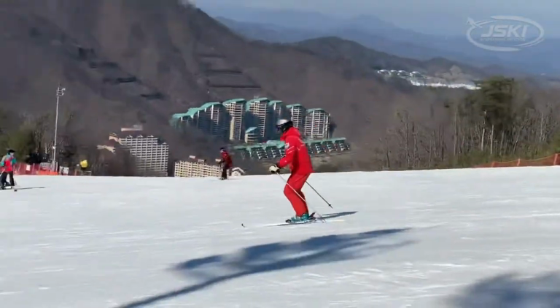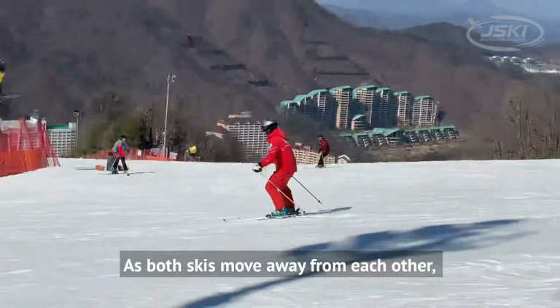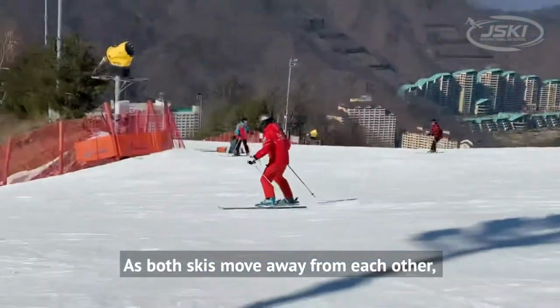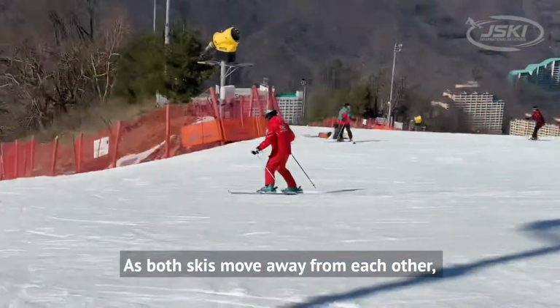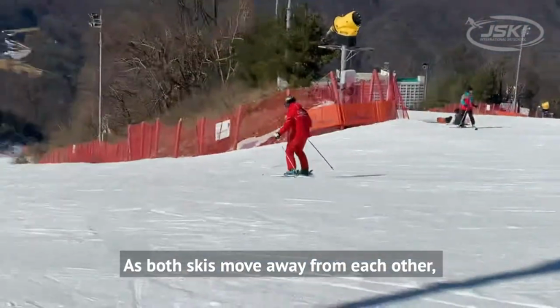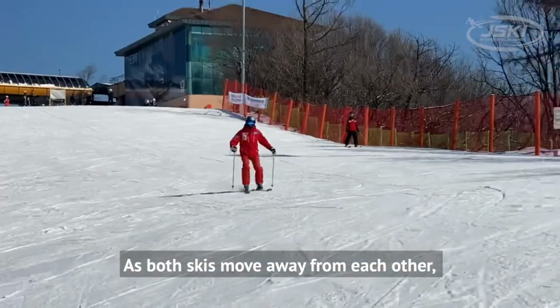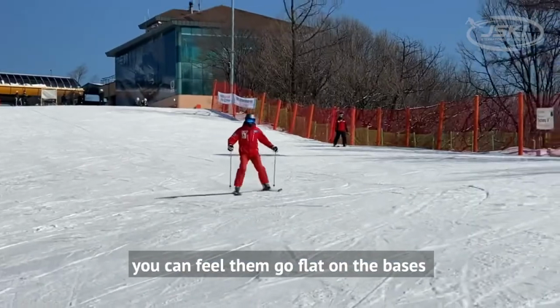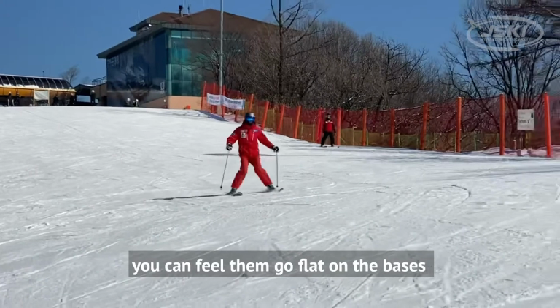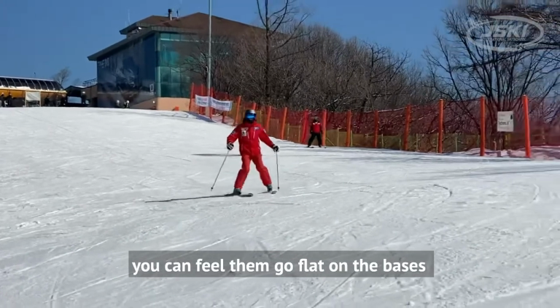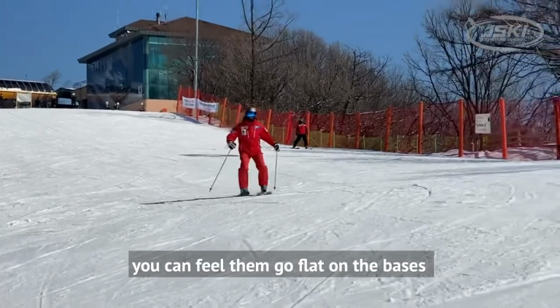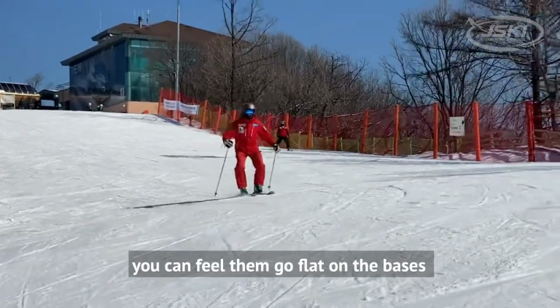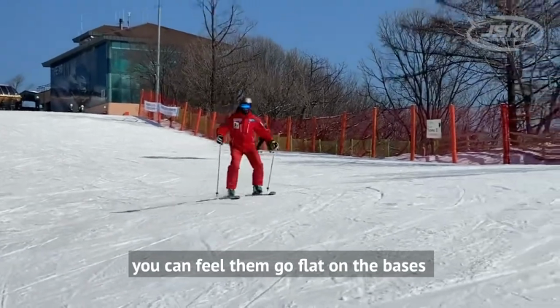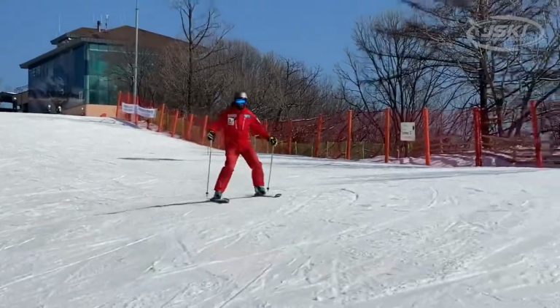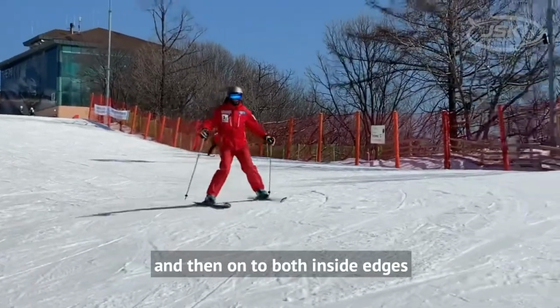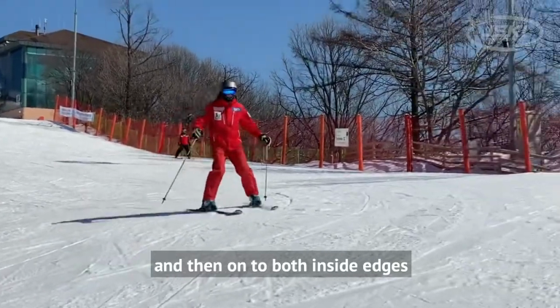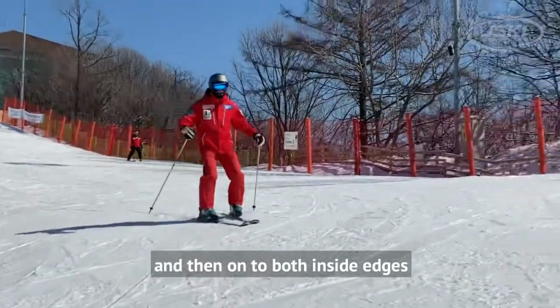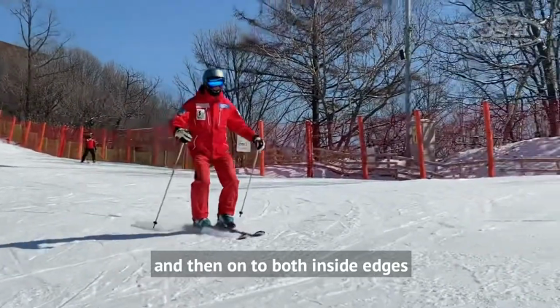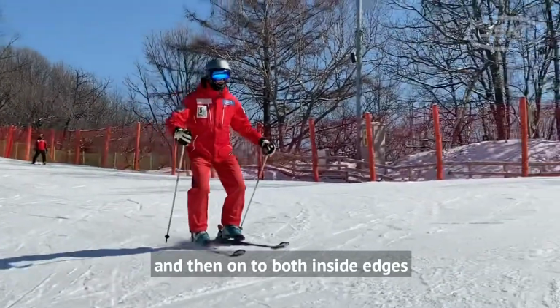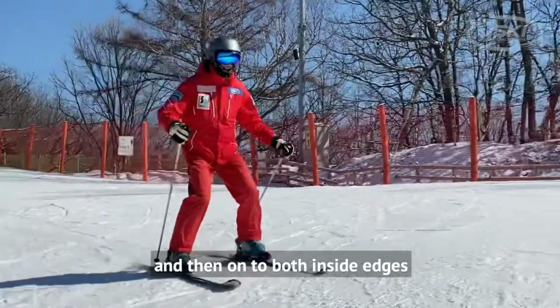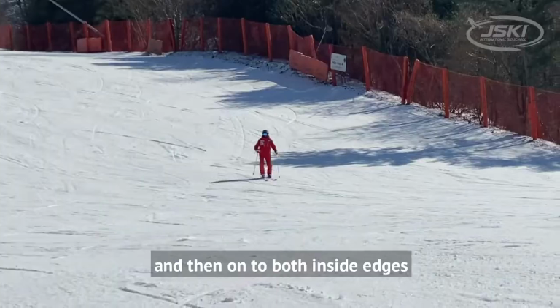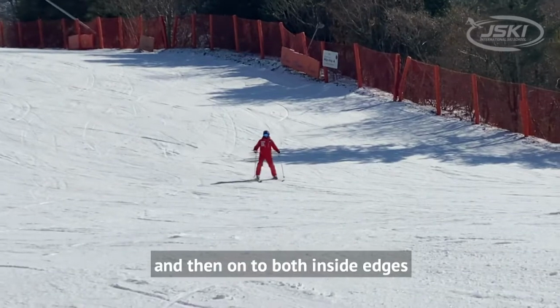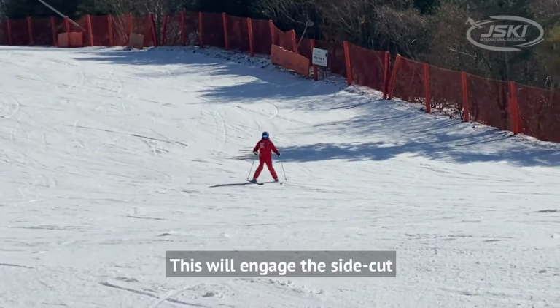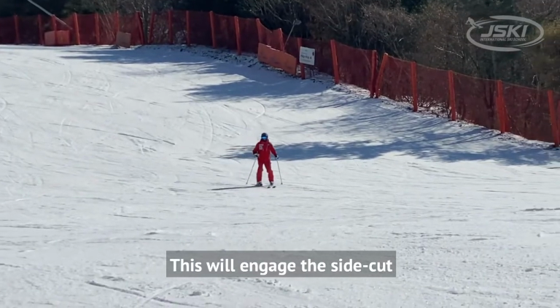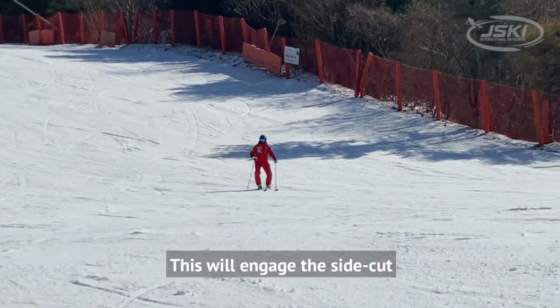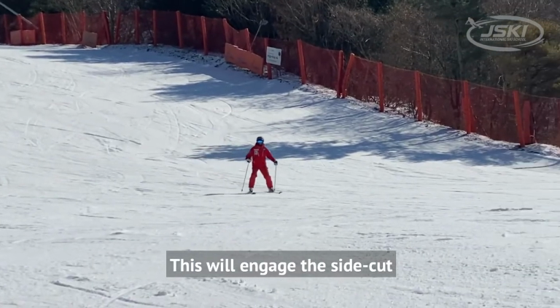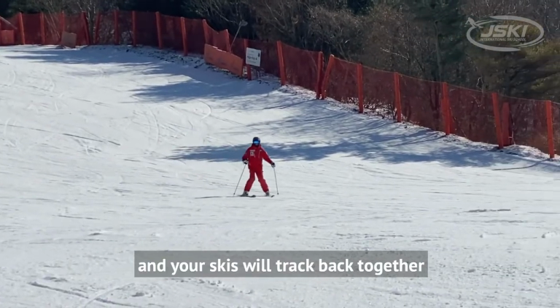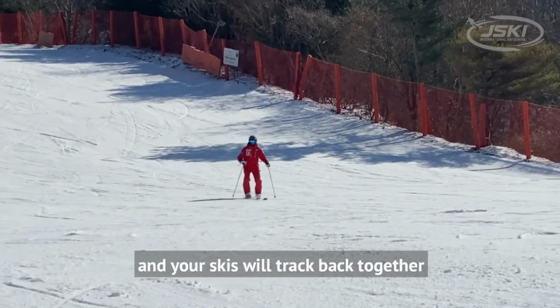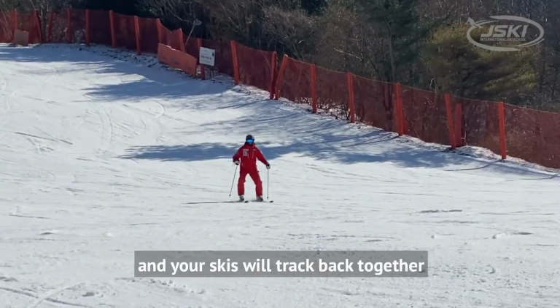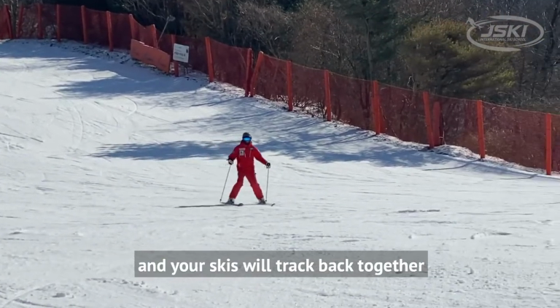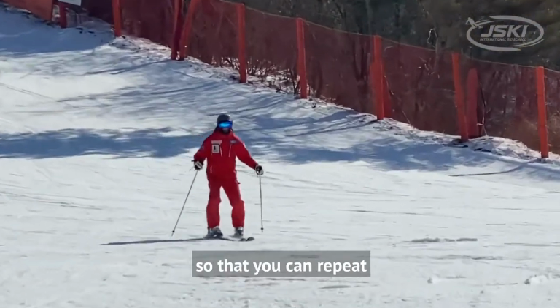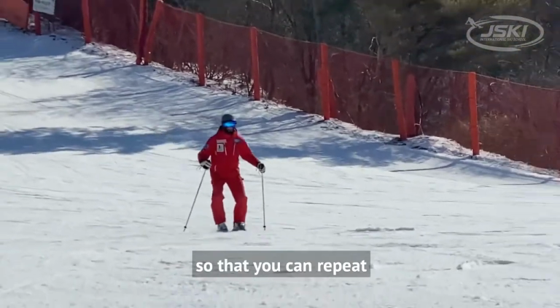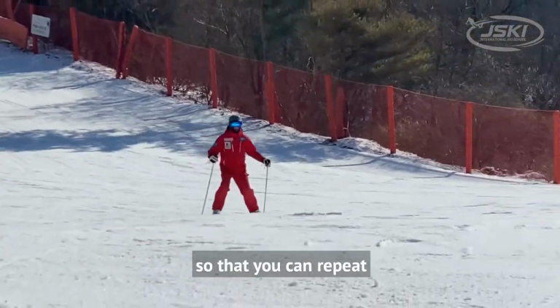As both skis move away from each other, you can feel them go flat on the bases and then onto both inside edges. This will engage the sidecut and your skis will track back together so that you can repeat.